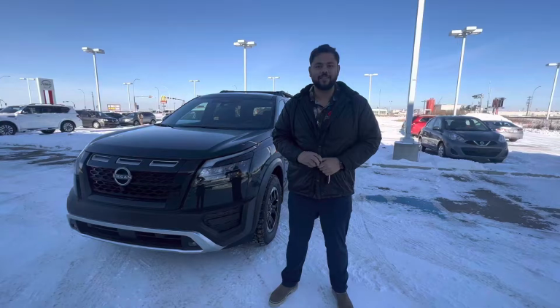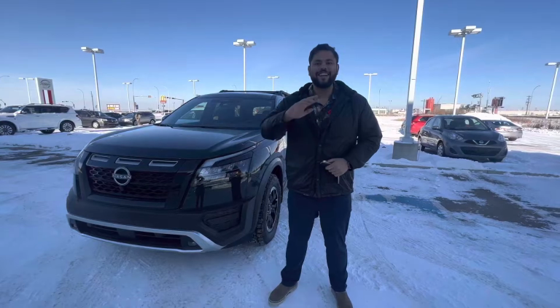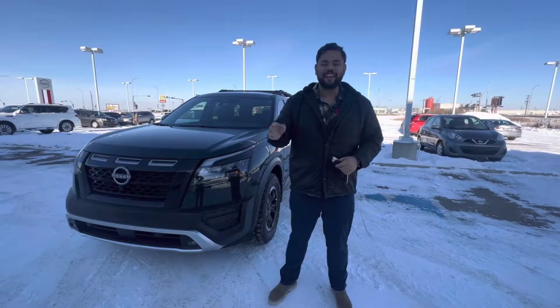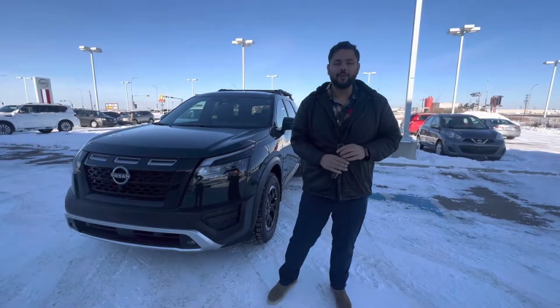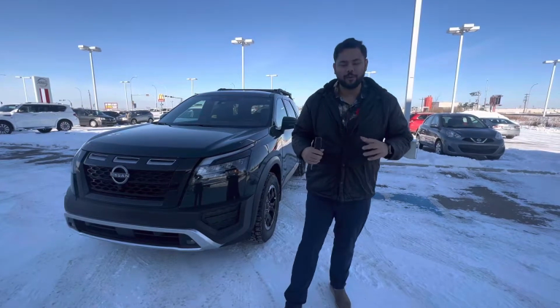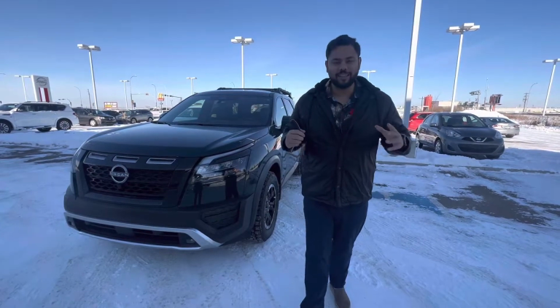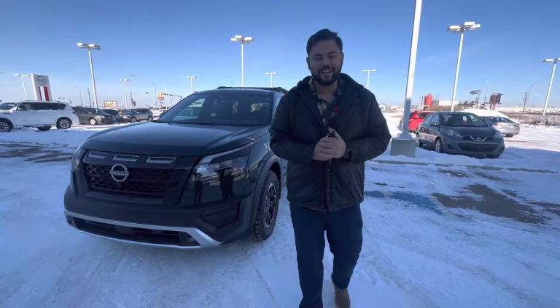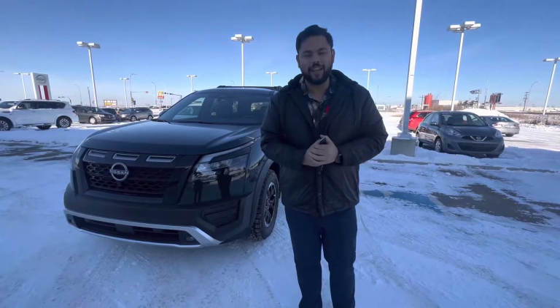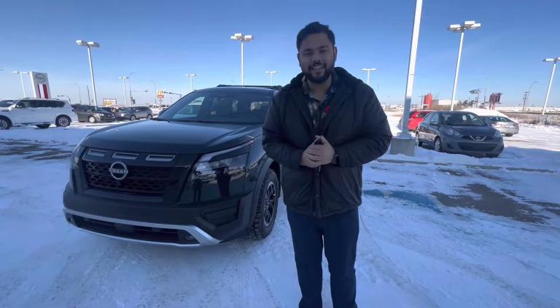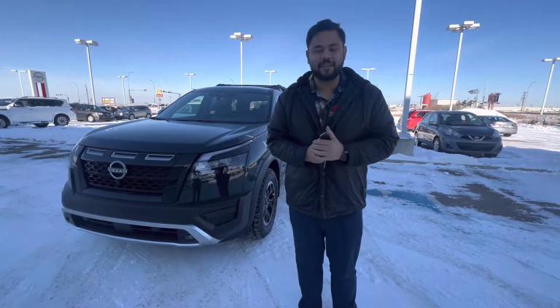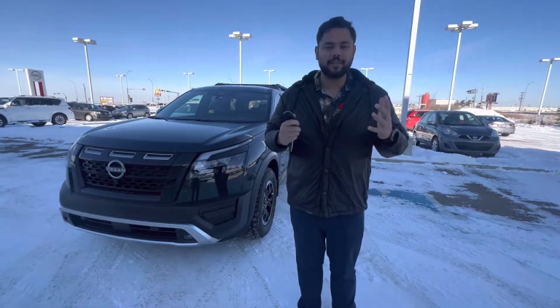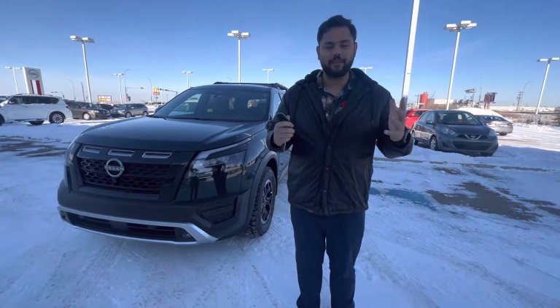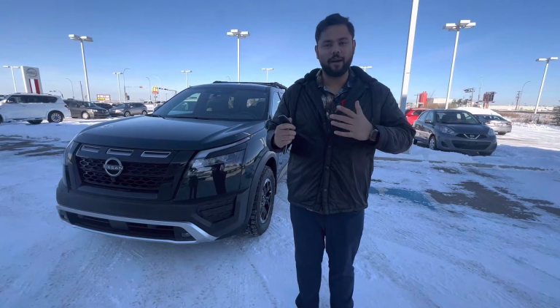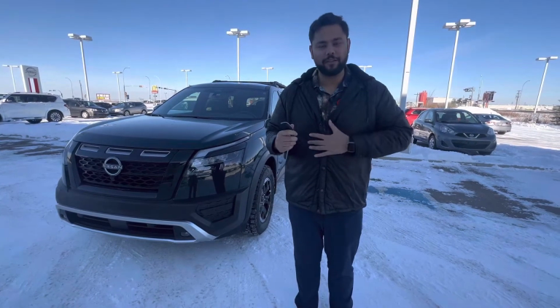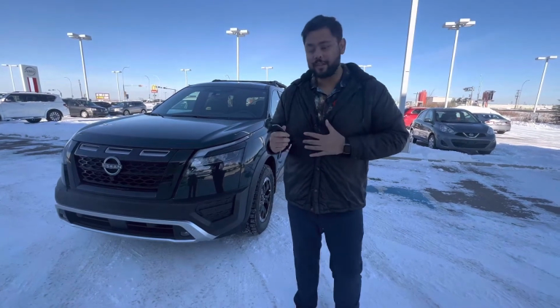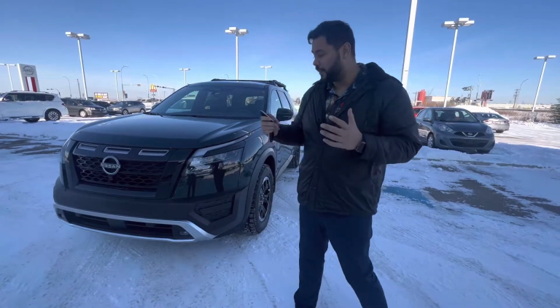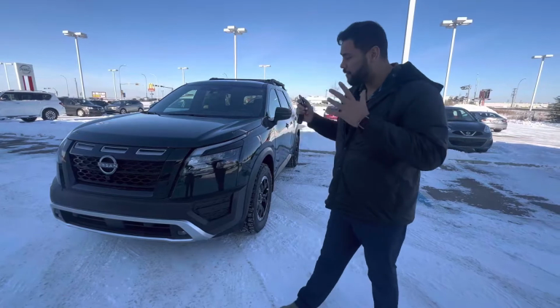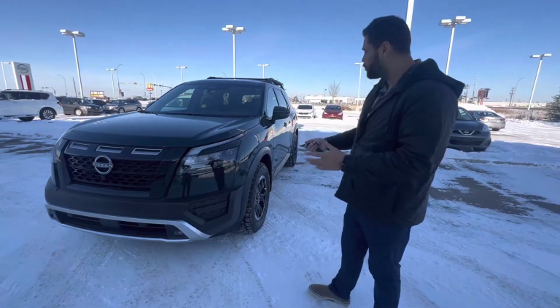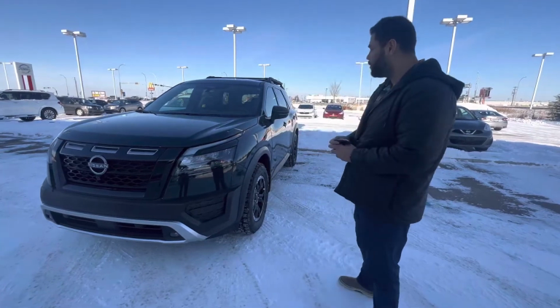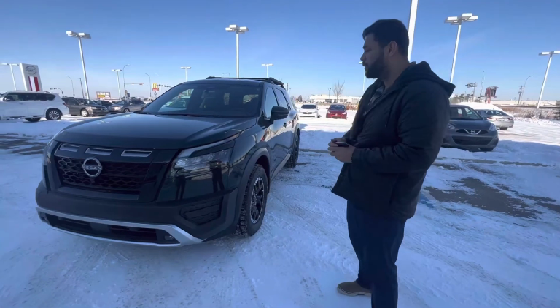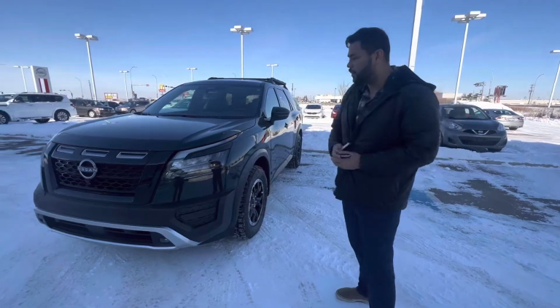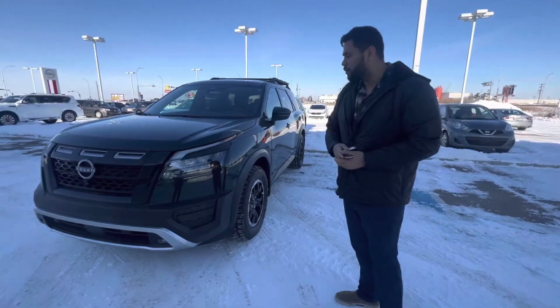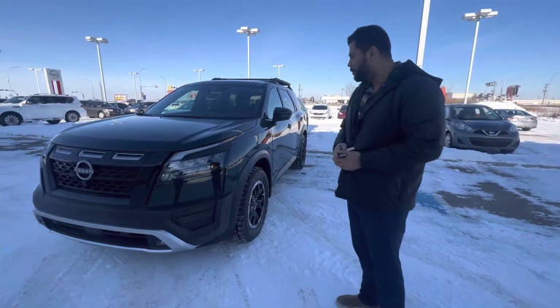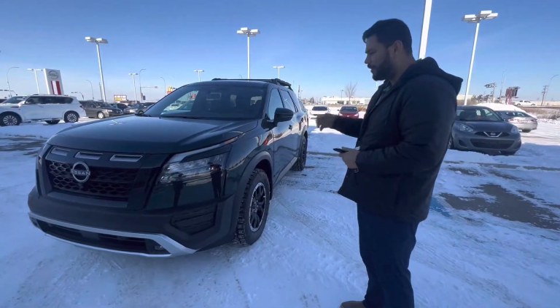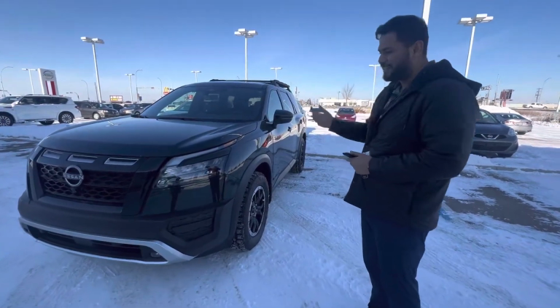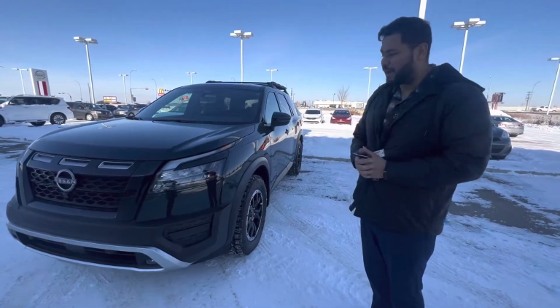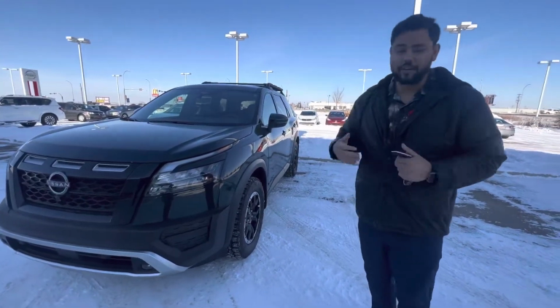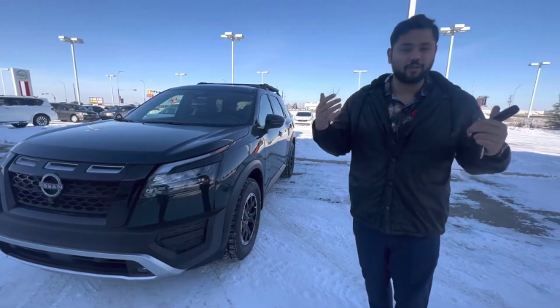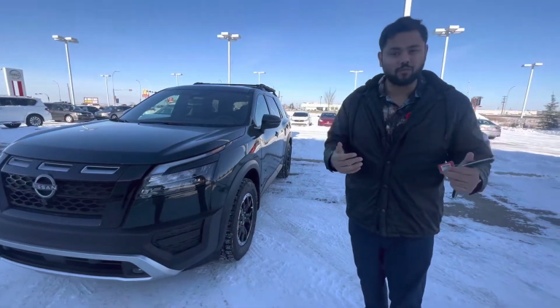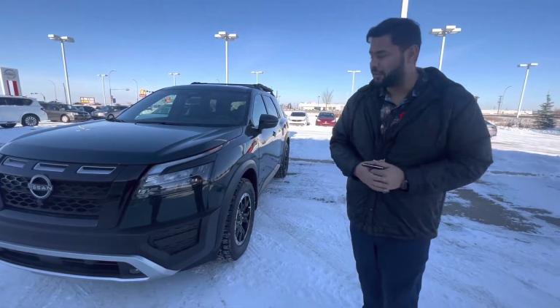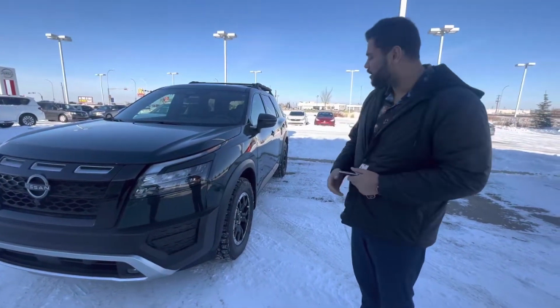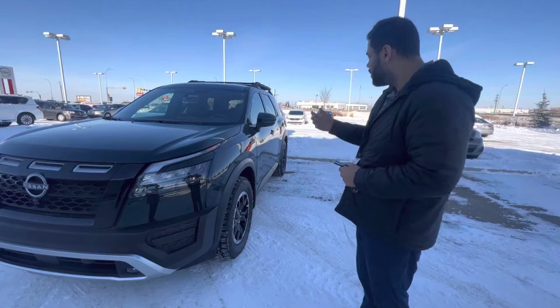Hey Kevin, hope you're doing well. It's Ish with Le Nissan. I'm going to step in front of the camera, introduce myself, and of course show you the beautiful 2023 Nissan Pathfinder, Rock Creek edition.